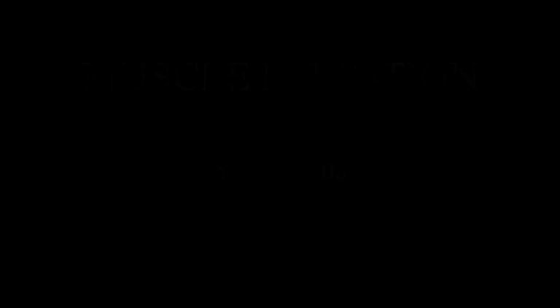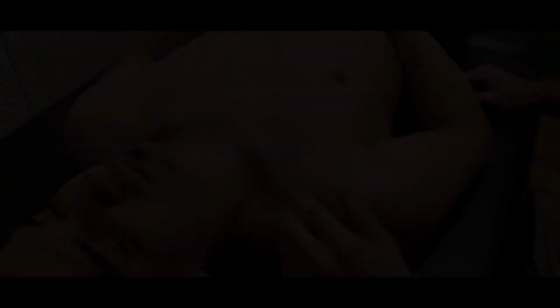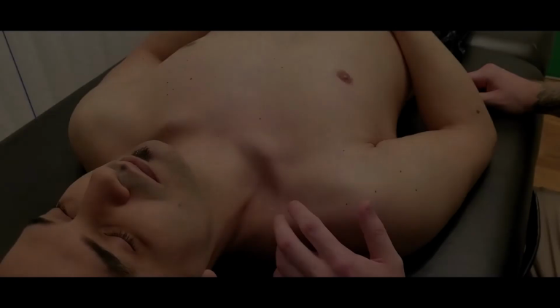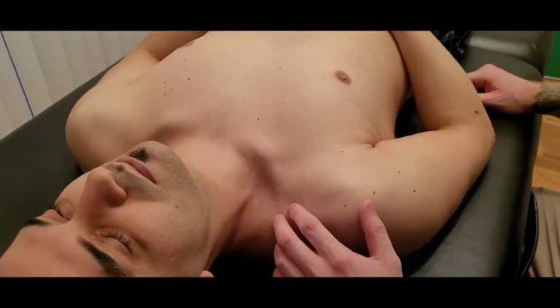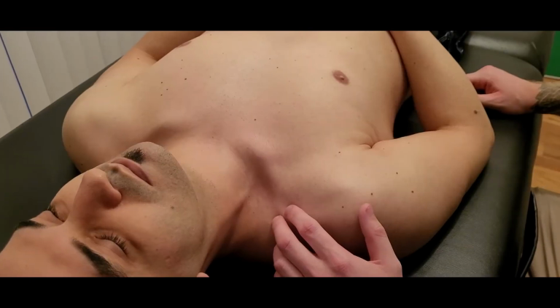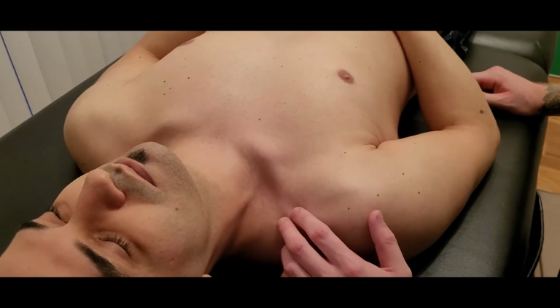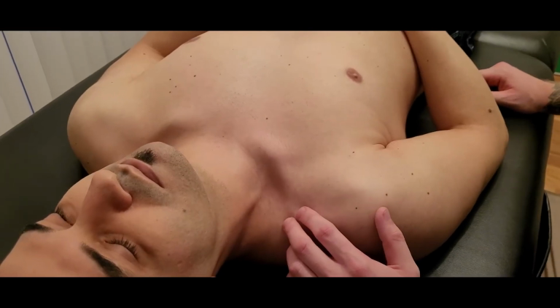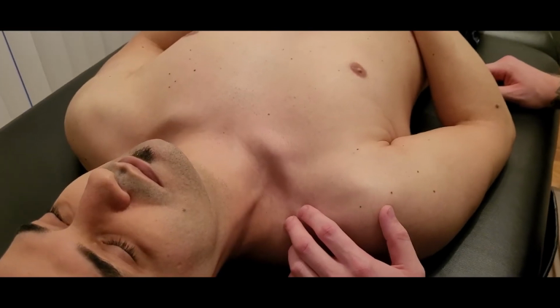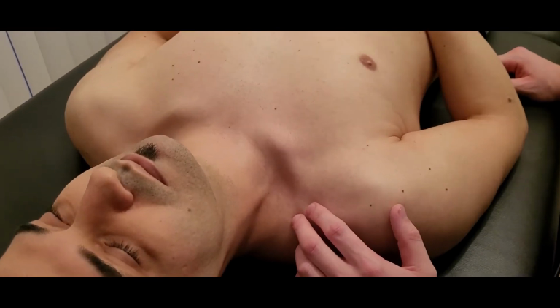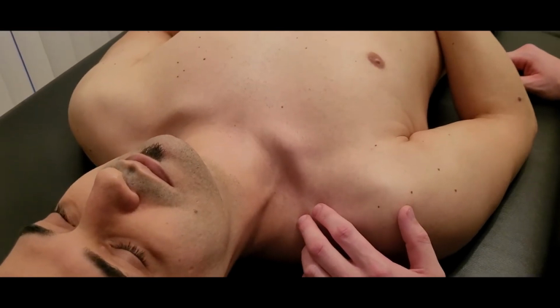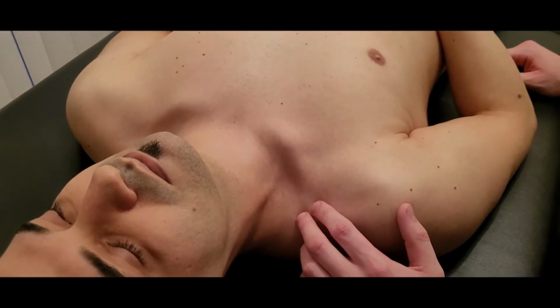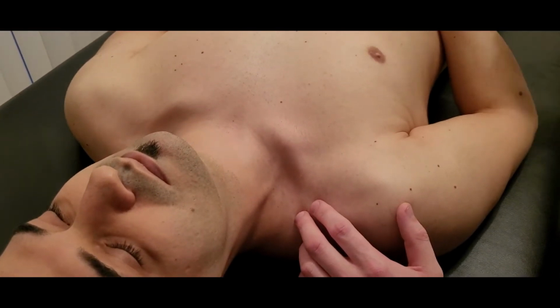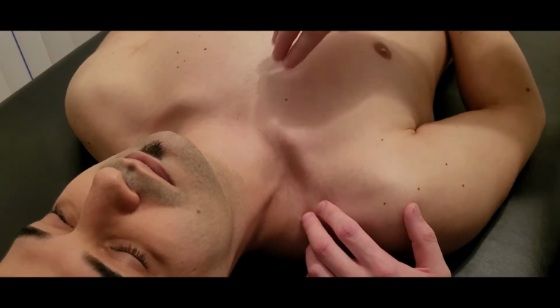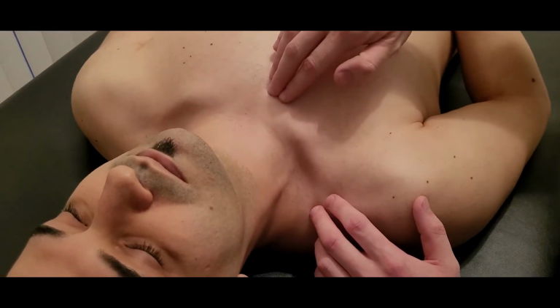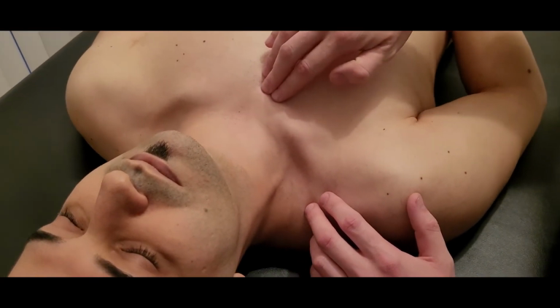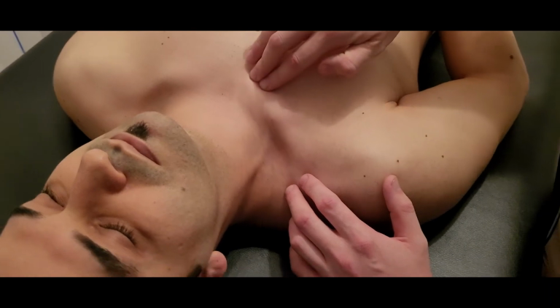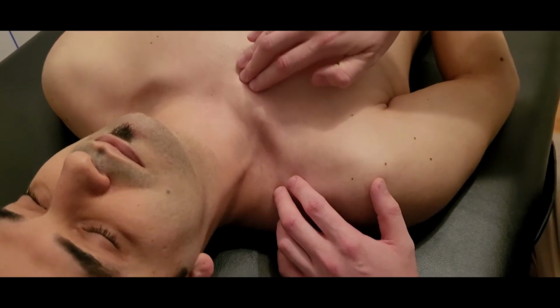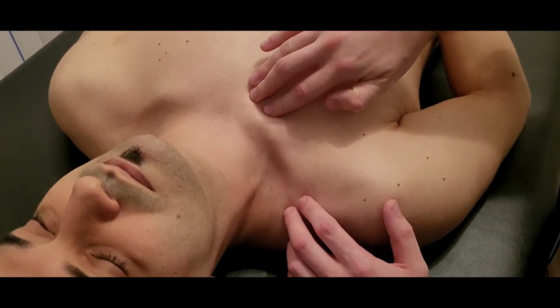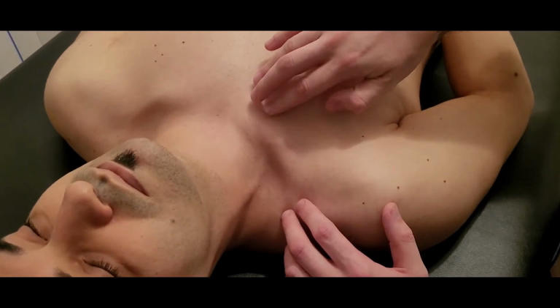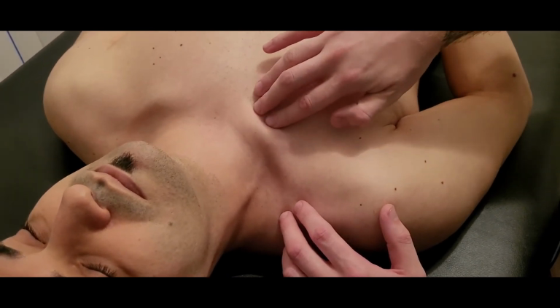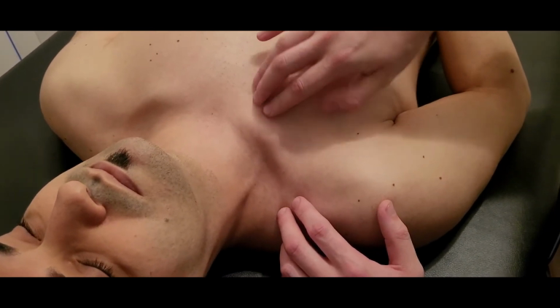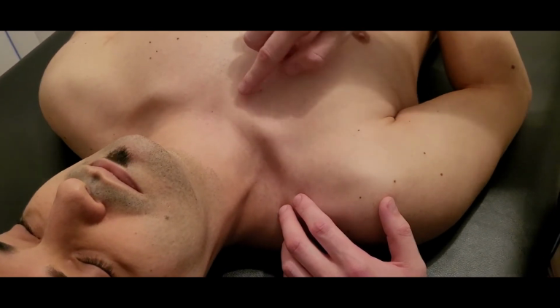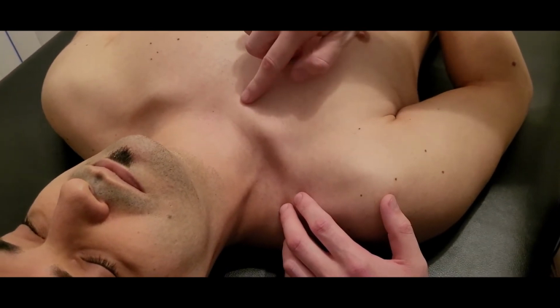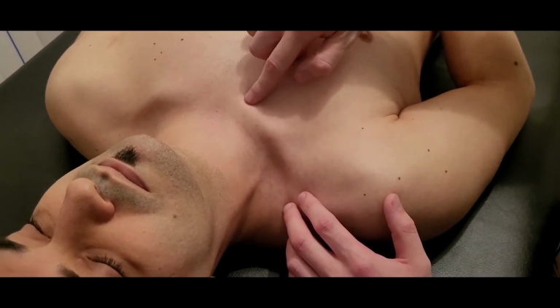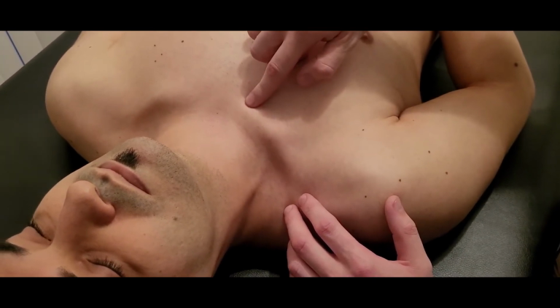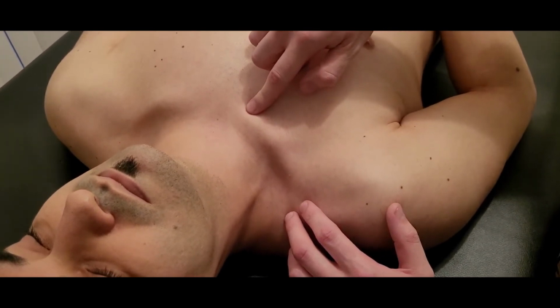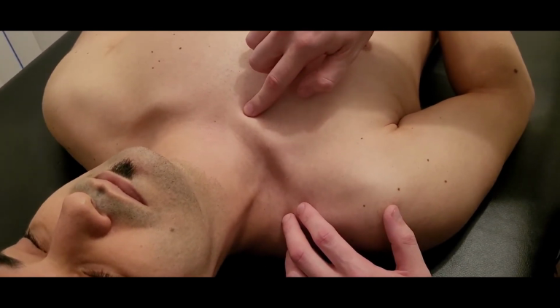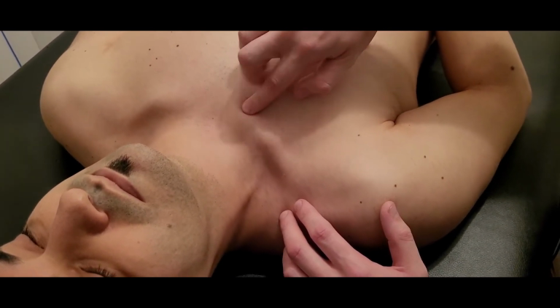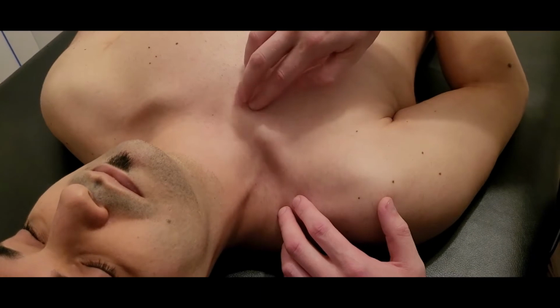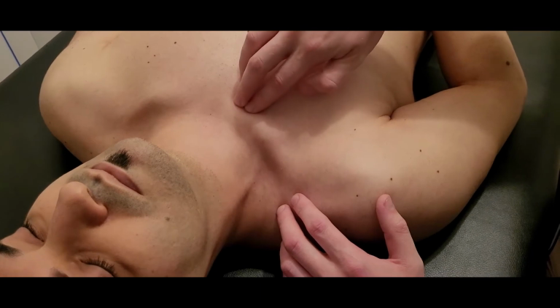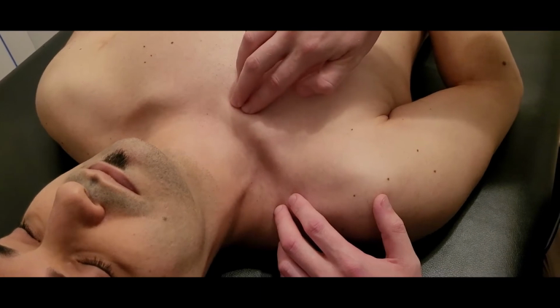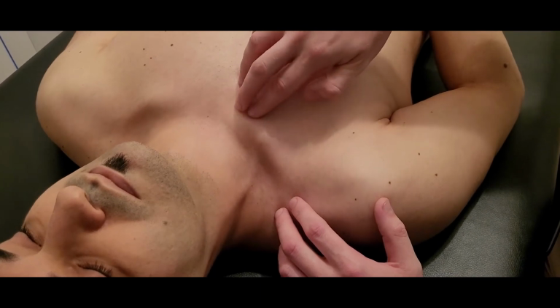This video is going to be for the palpation of the muscle known as subclavius. 'Sub' means below, 'clavius' means clavicle. It's quite a small muscle and we don't really talk too much about it in a lot of therapy.